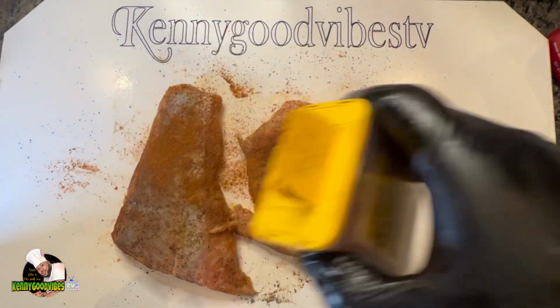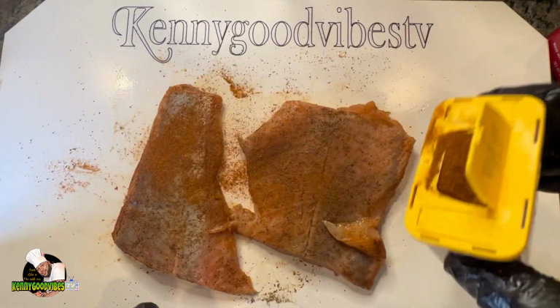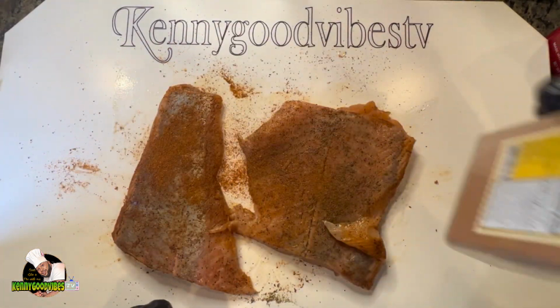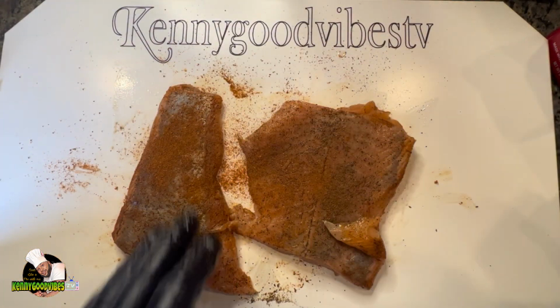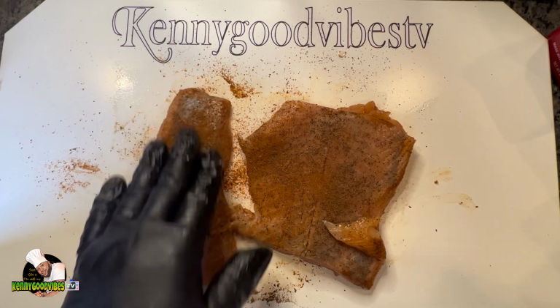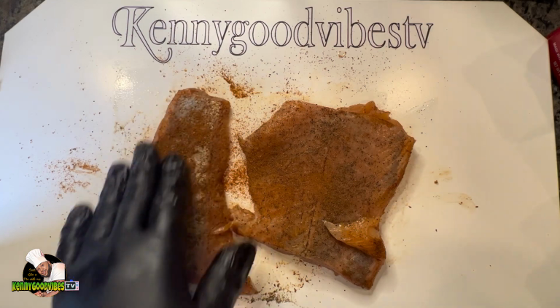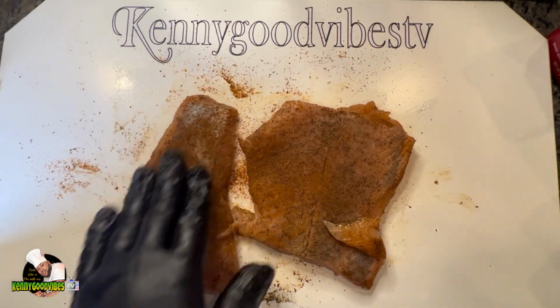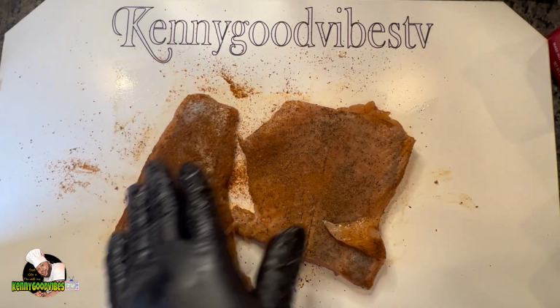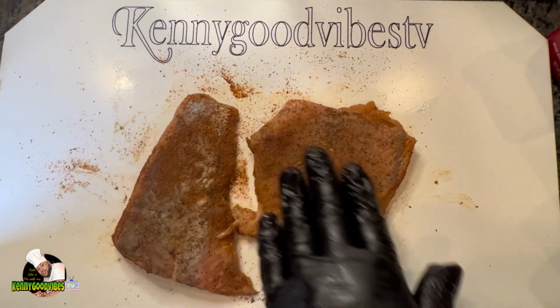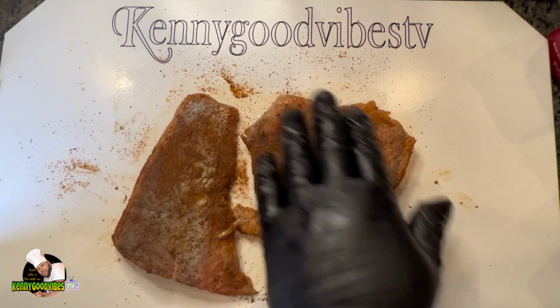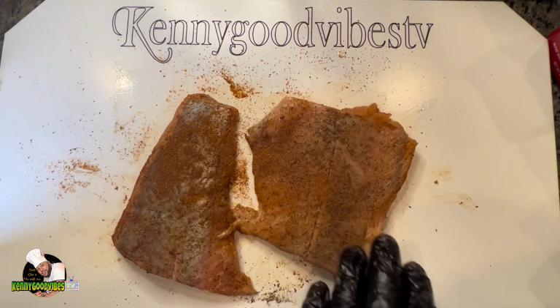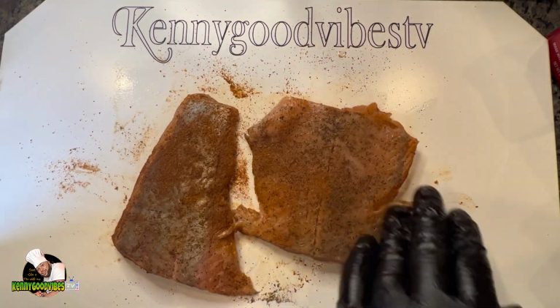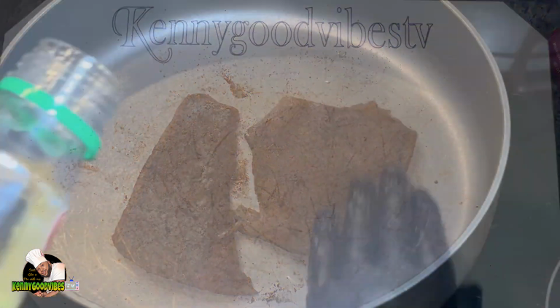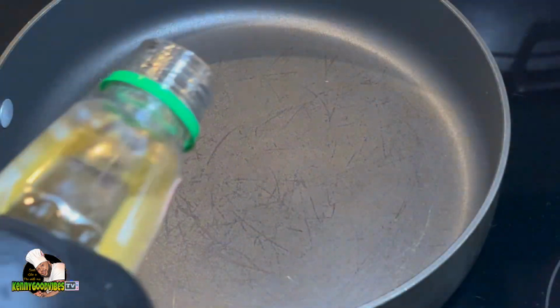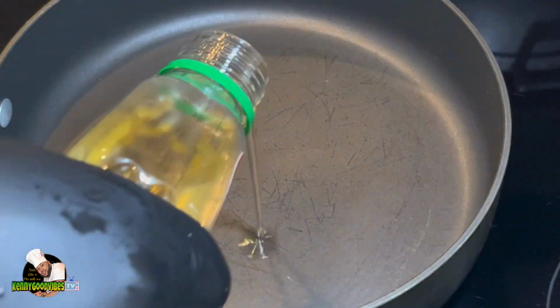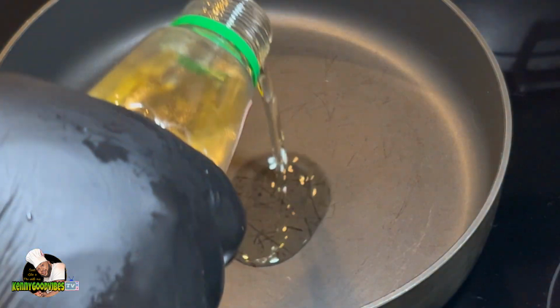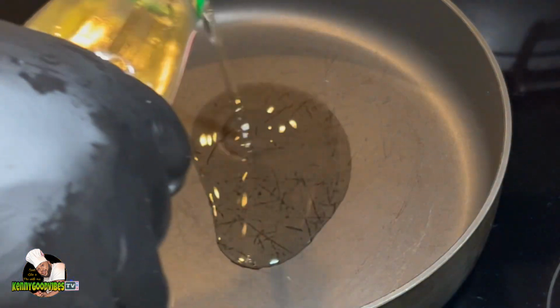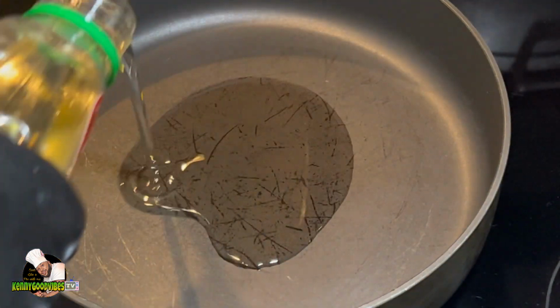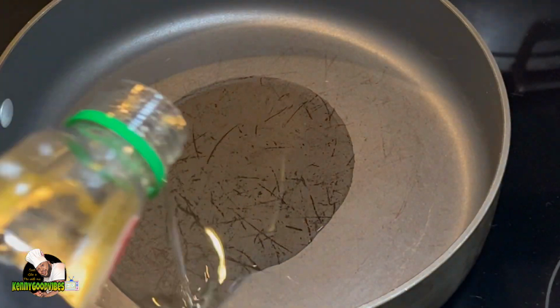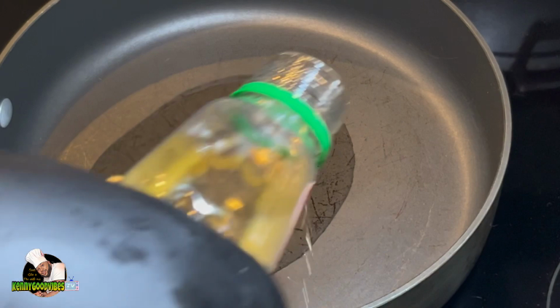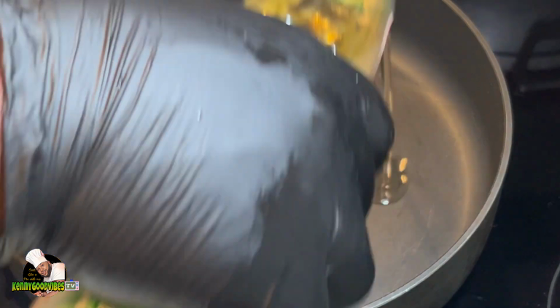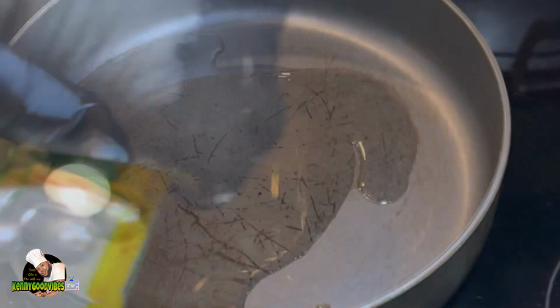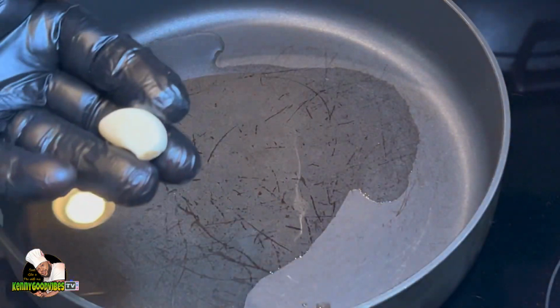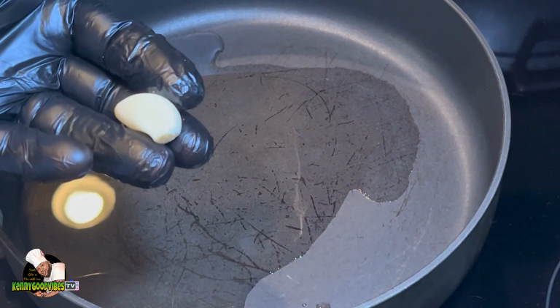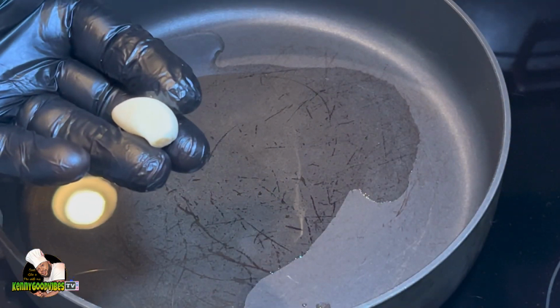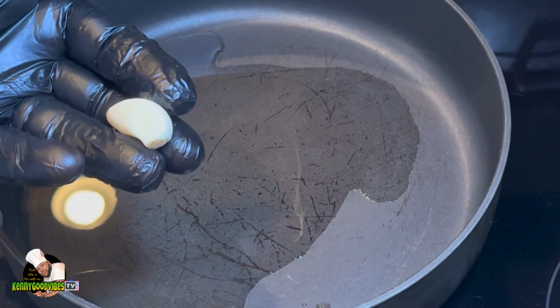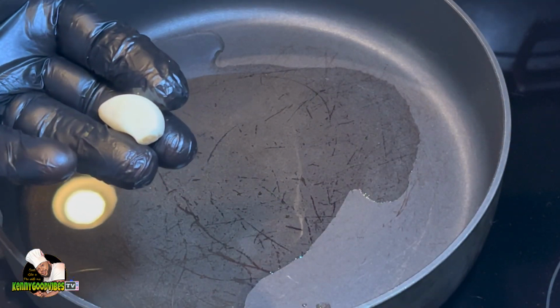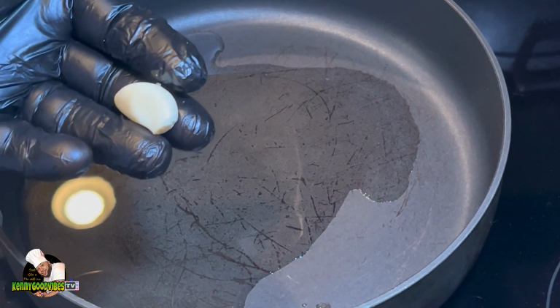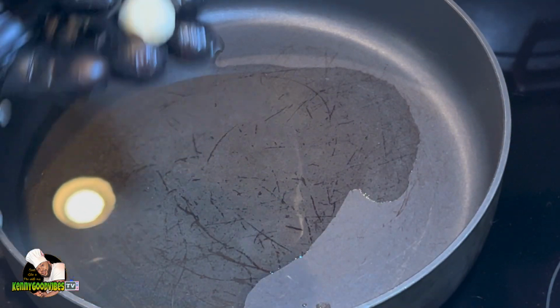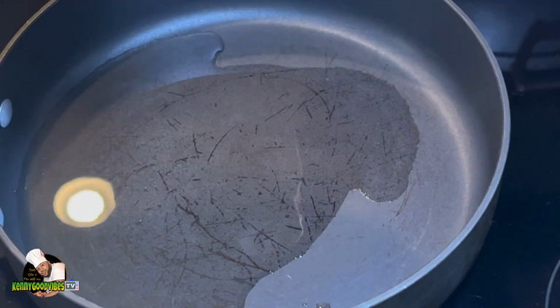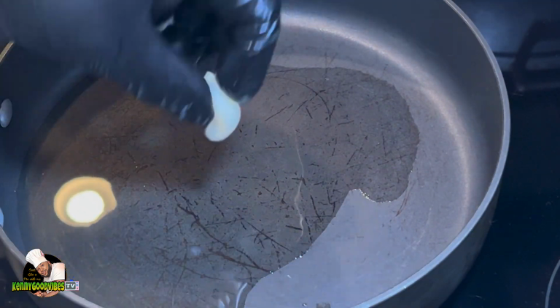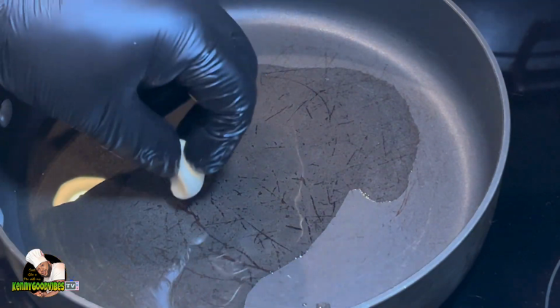Seafood seasoning, just the same. I want to put some oil, and while that oil is getting heated I'm gonna go ahead and drop a piece of garlic.